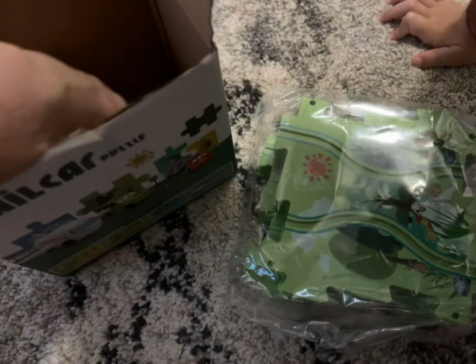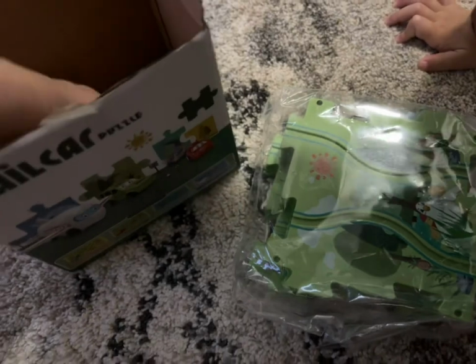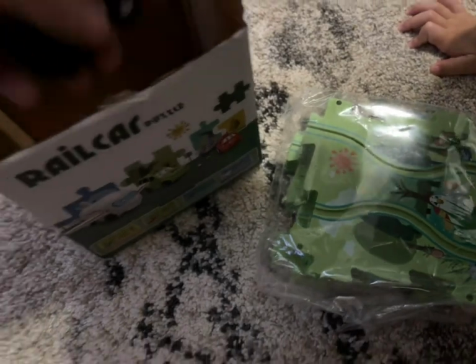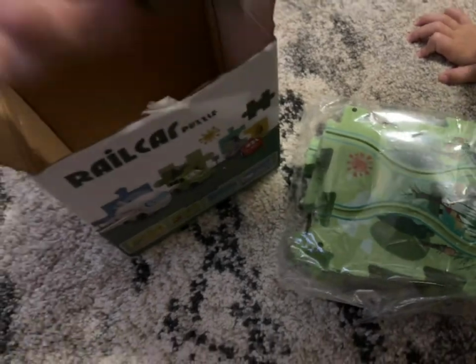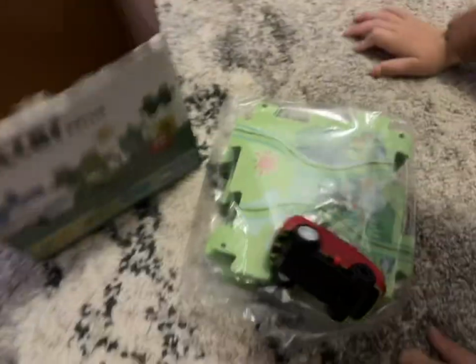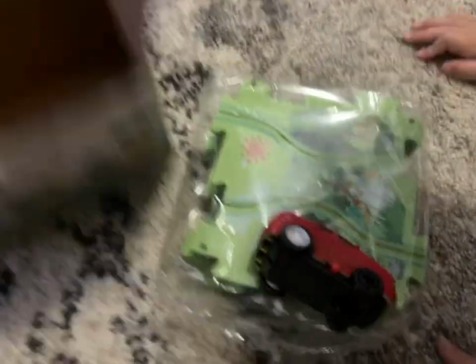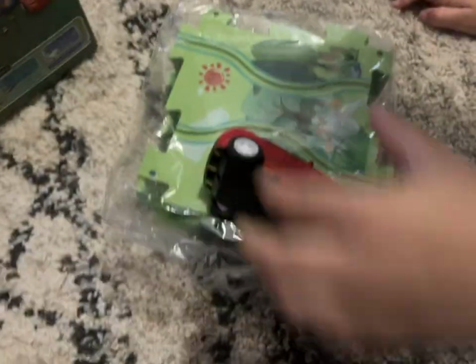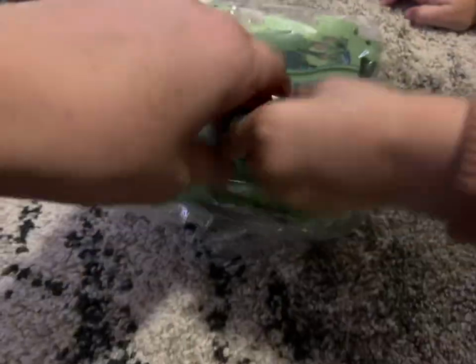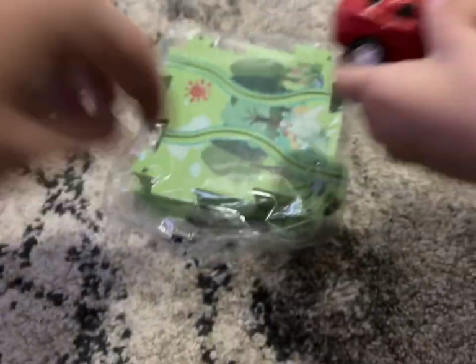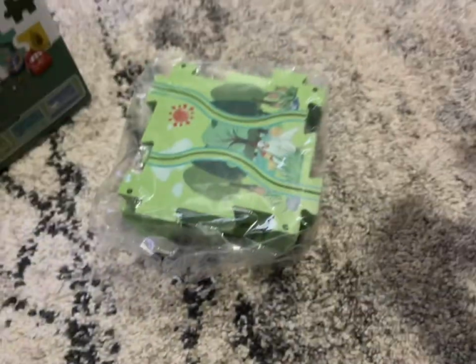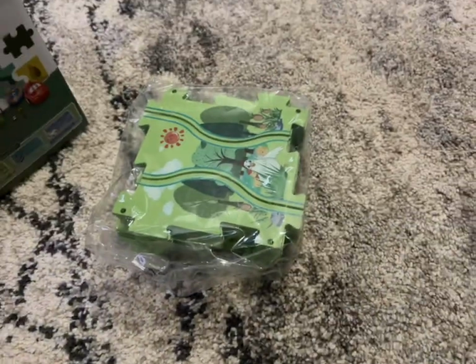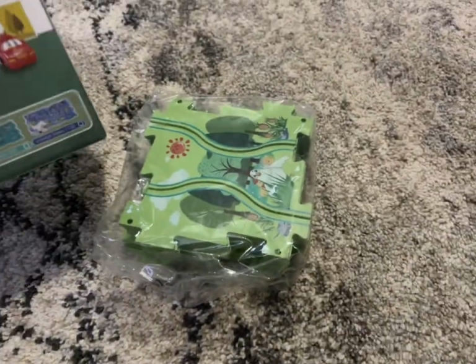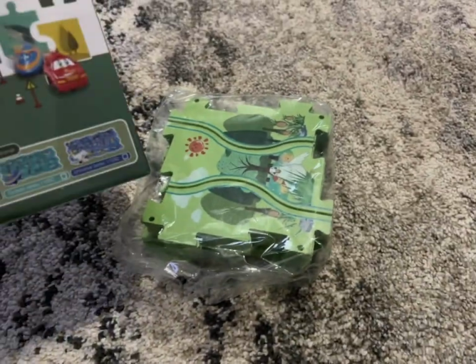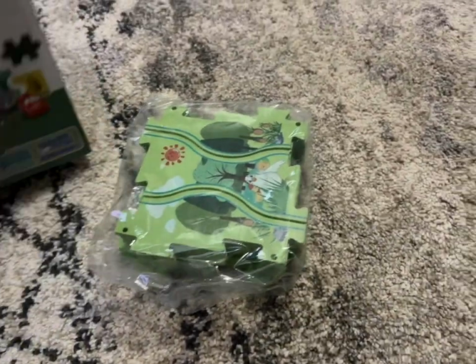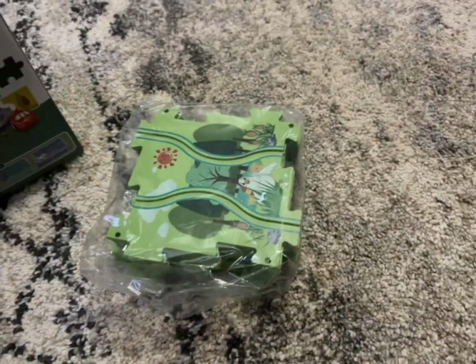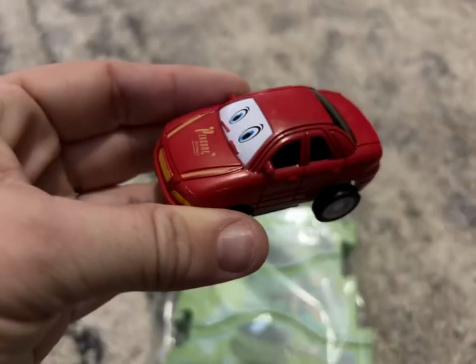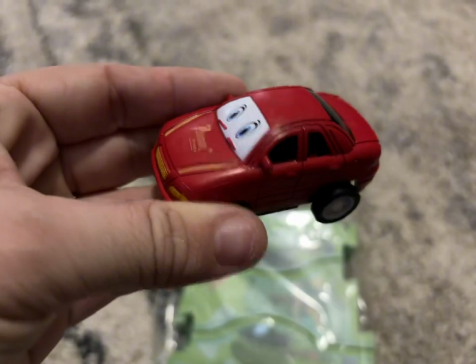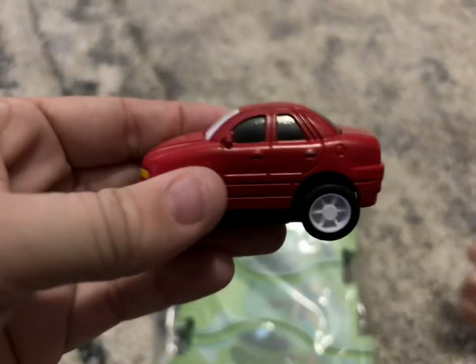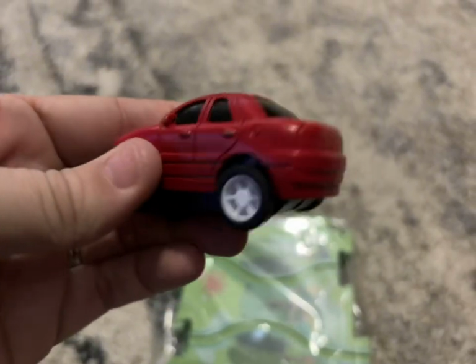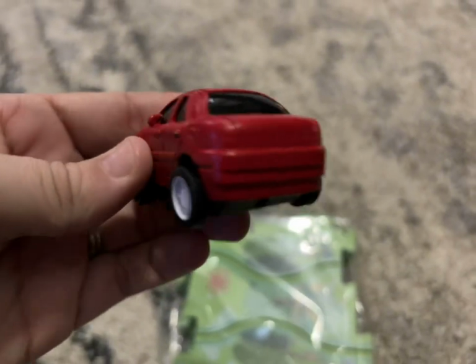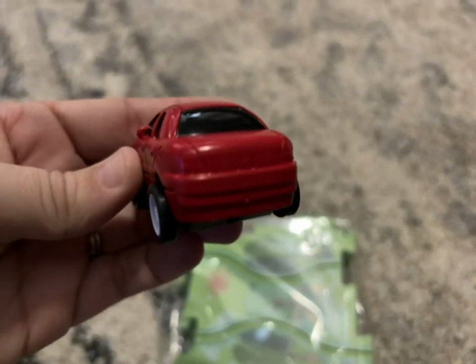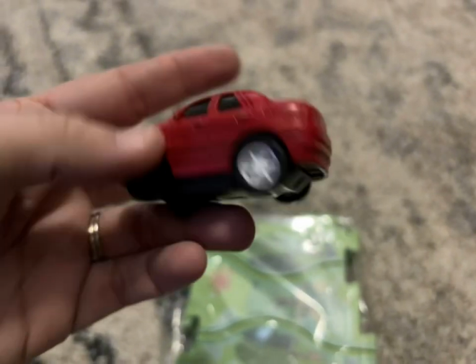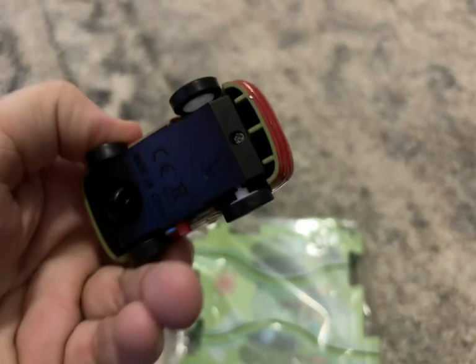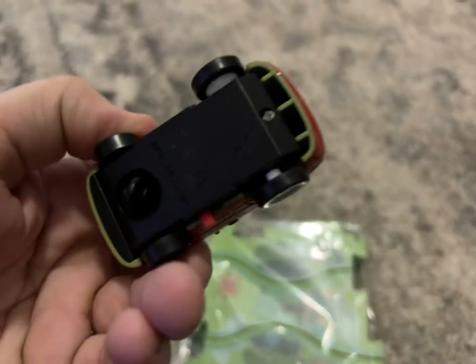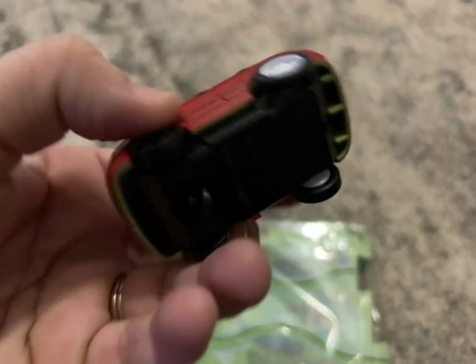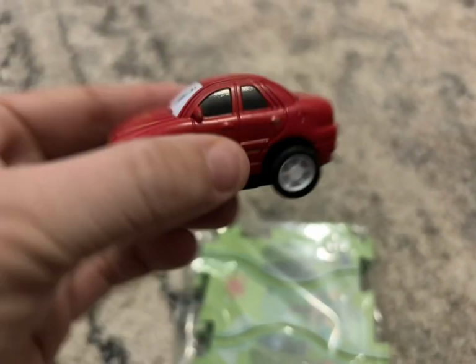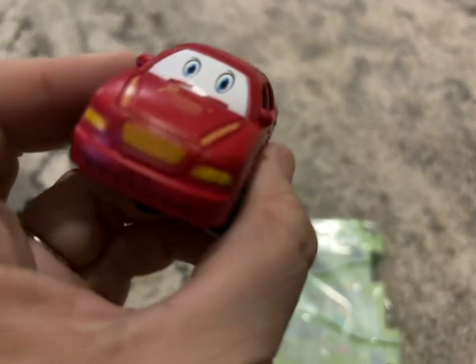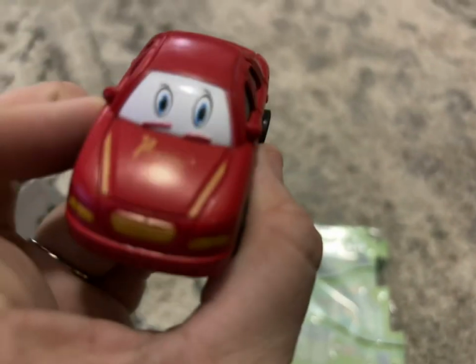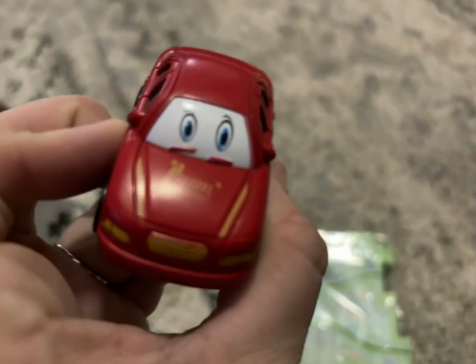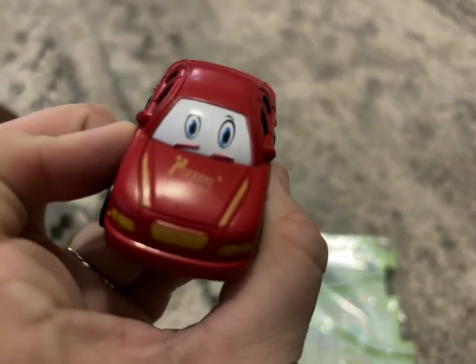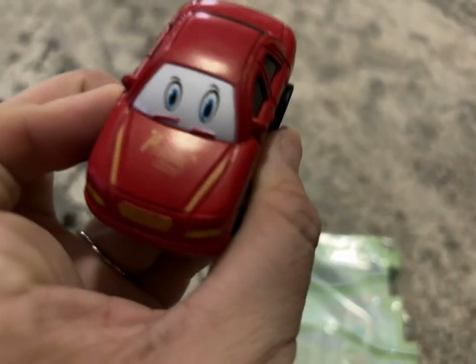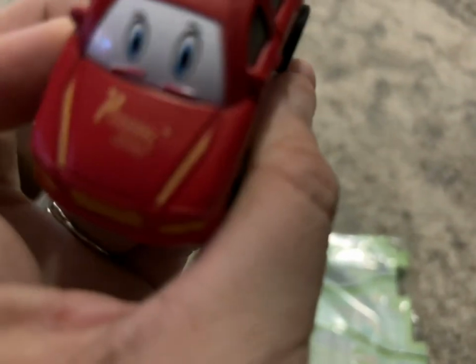It does come with these puzzle pieces and the little red car. We opted for the green puzzle, which is more of a zoo-type animal theme.